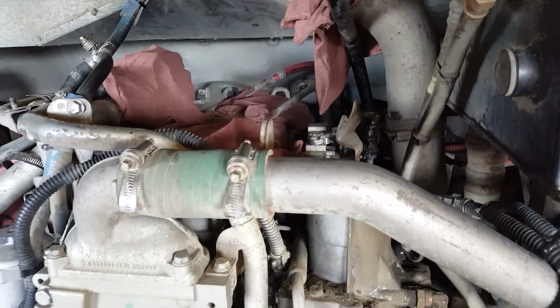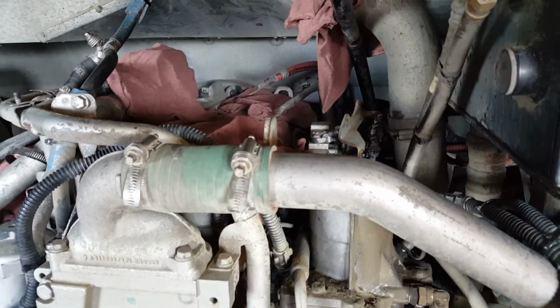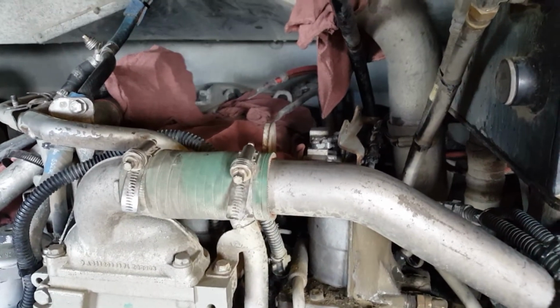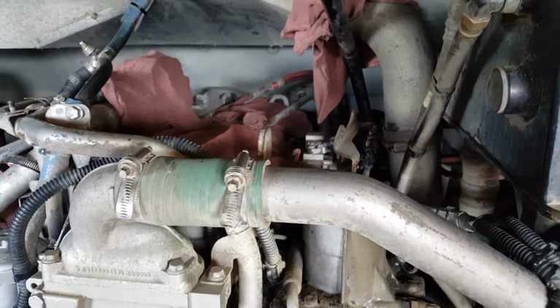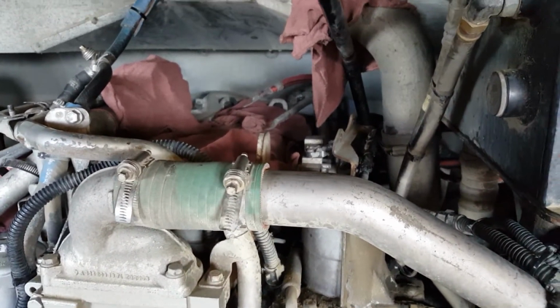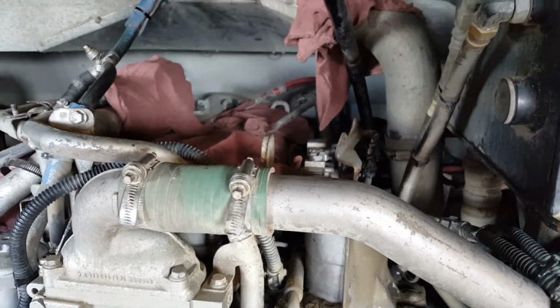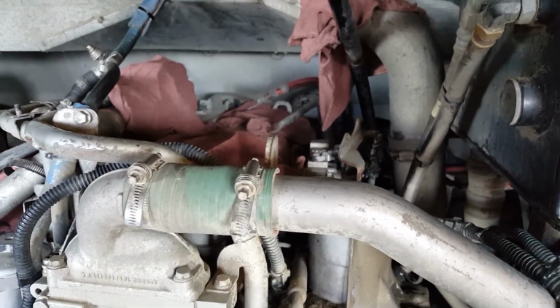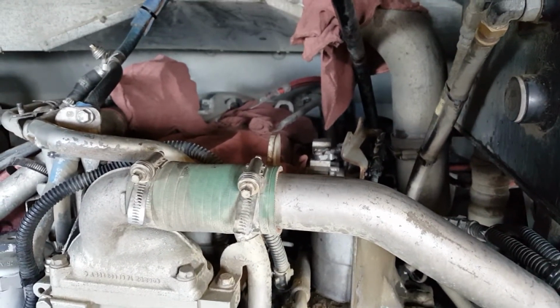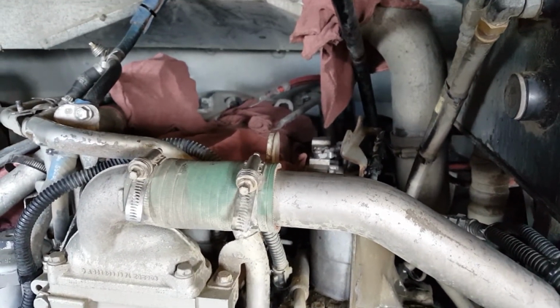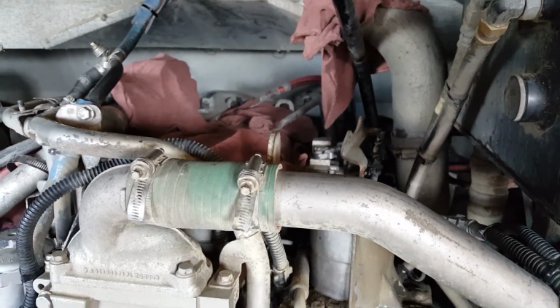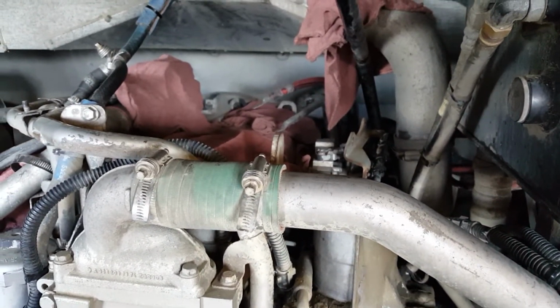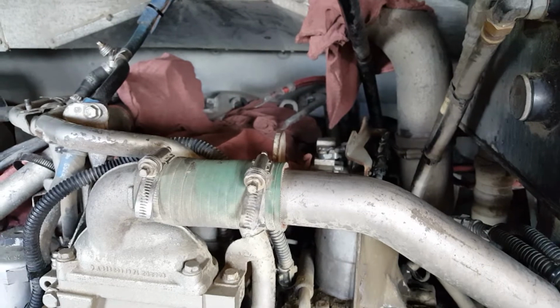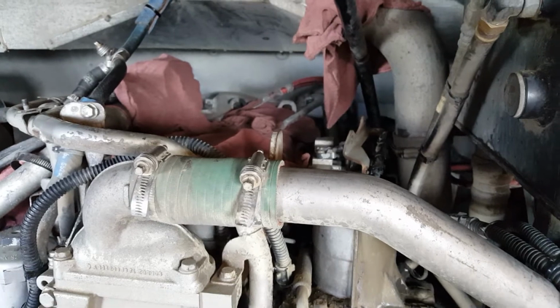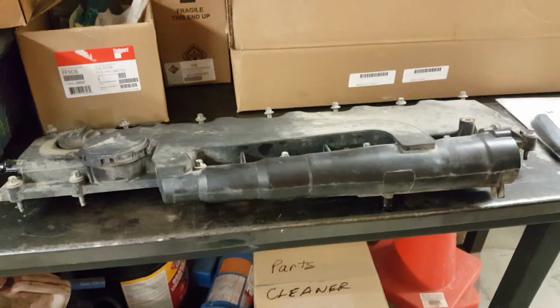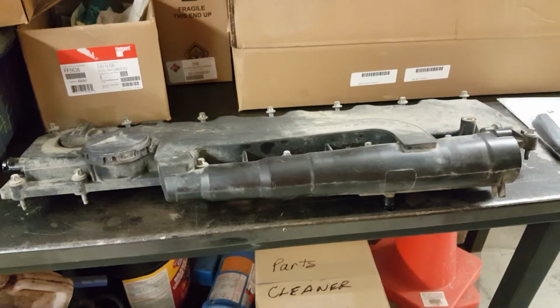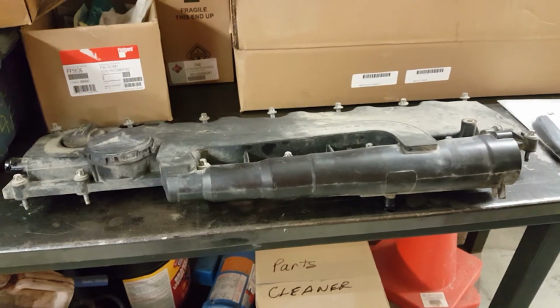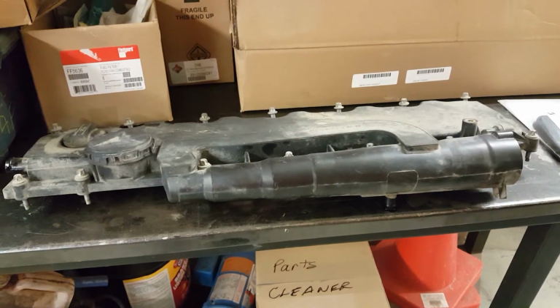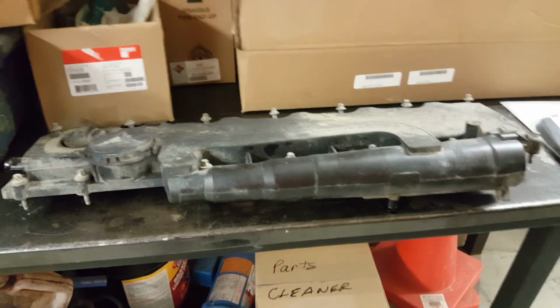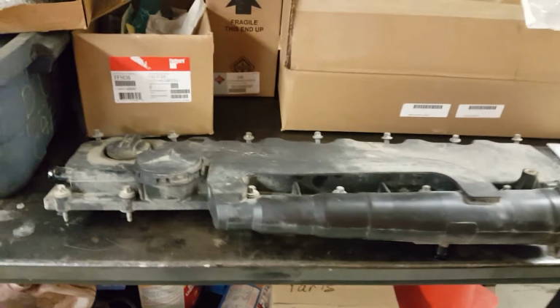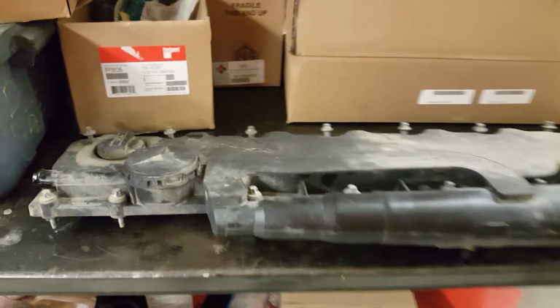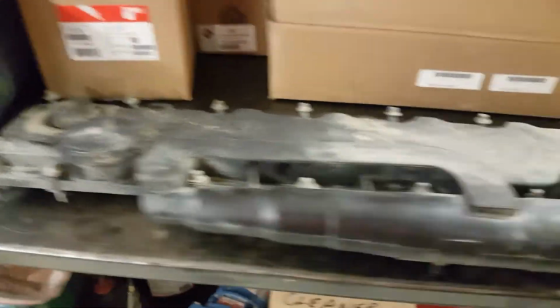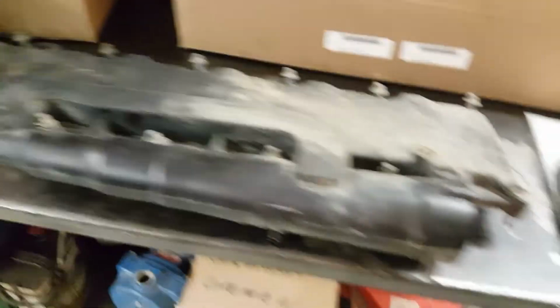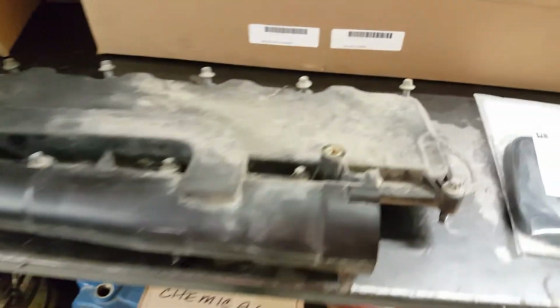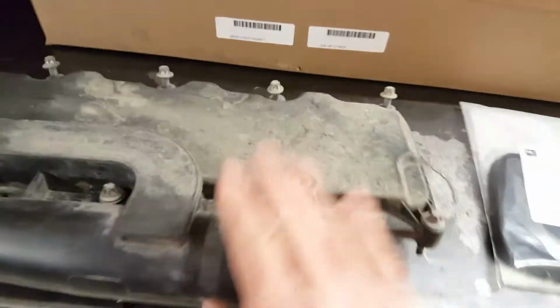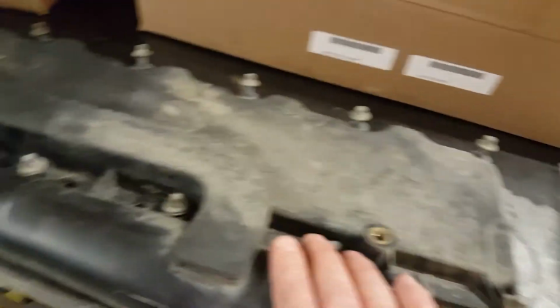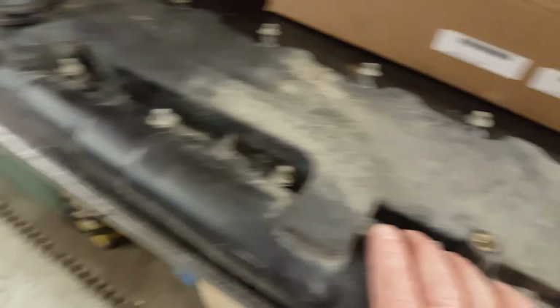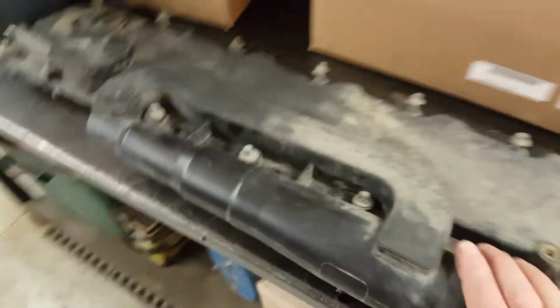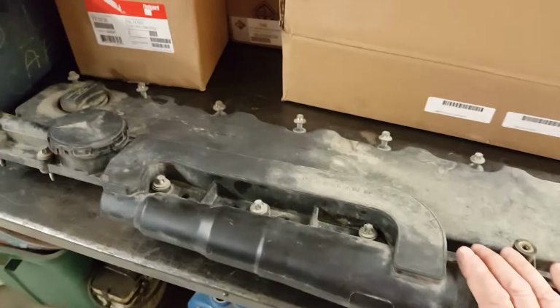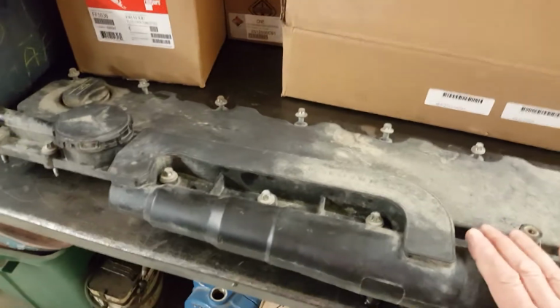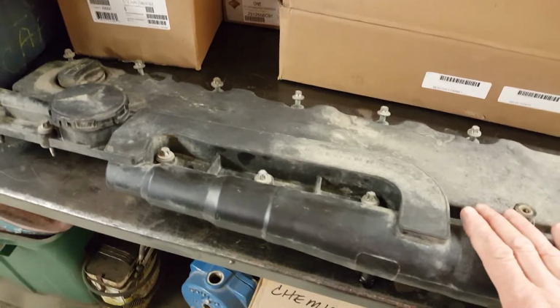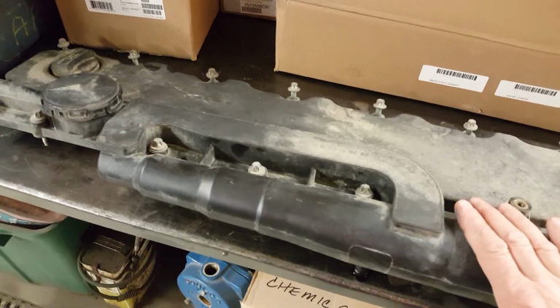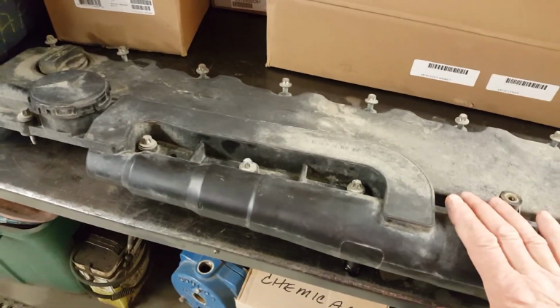I'll show you the actual oil separator and valve cover. Here it is — valve cover with the separator built in. It's all integral.